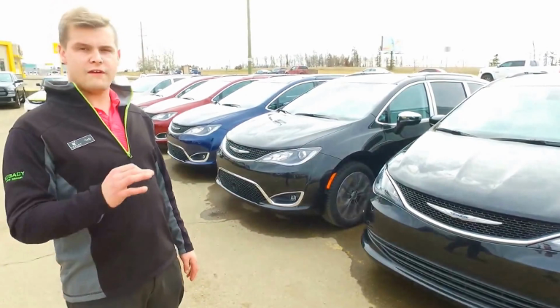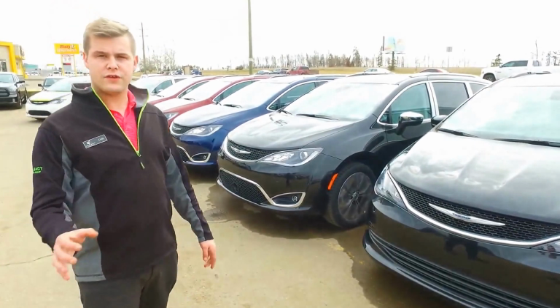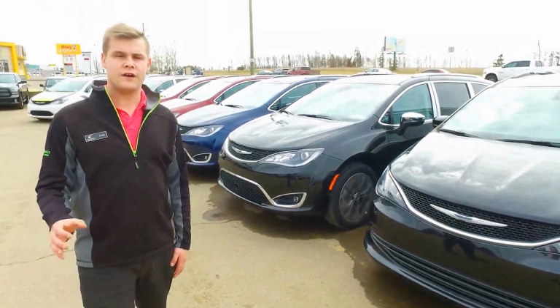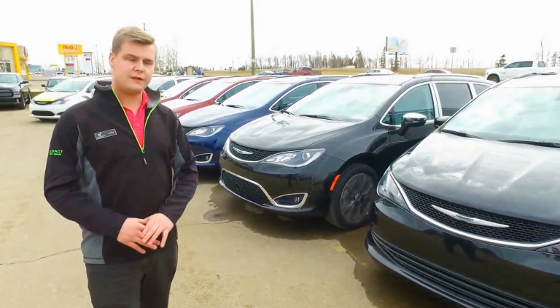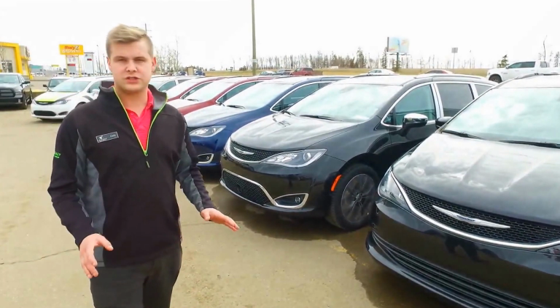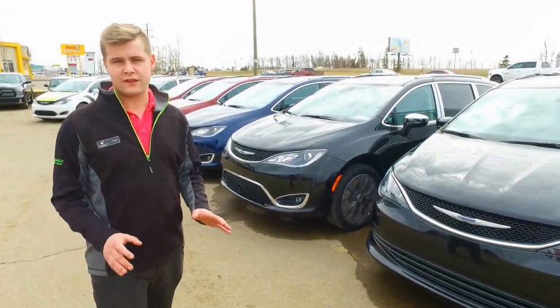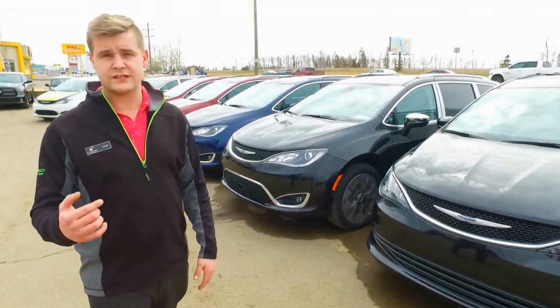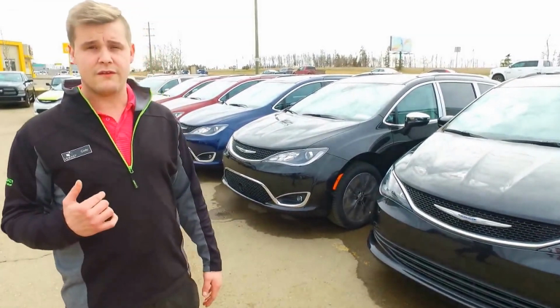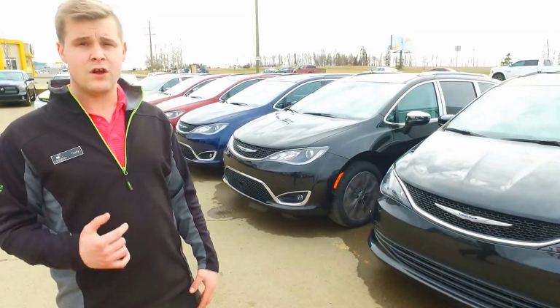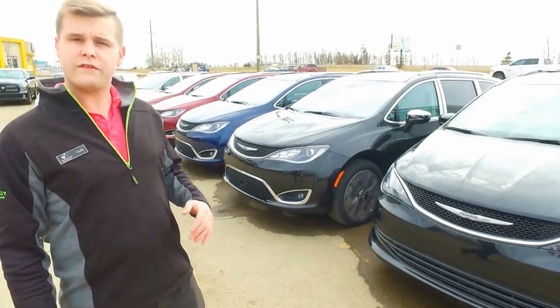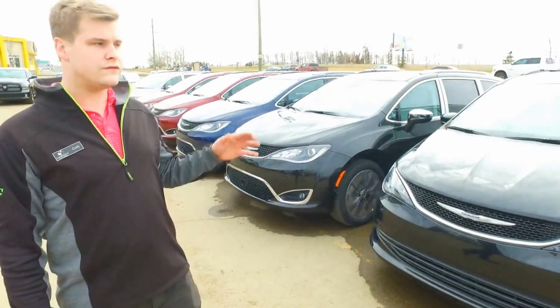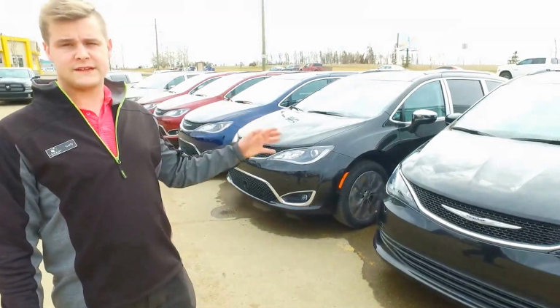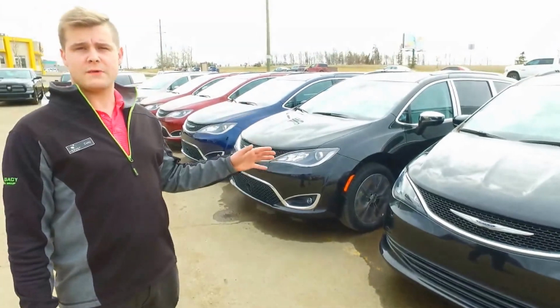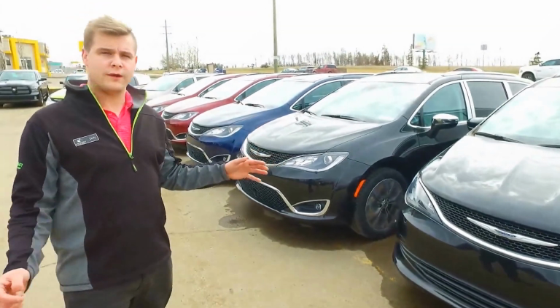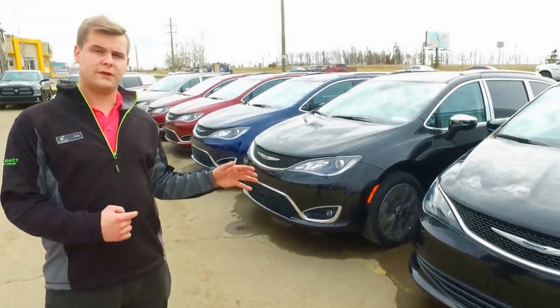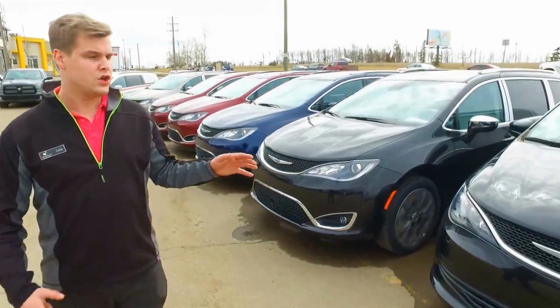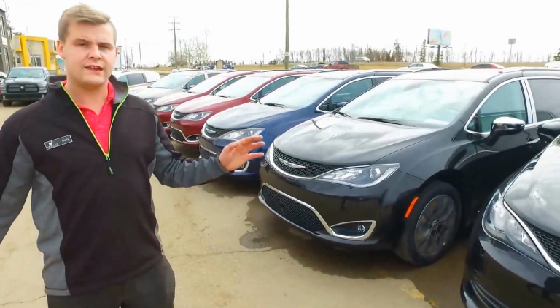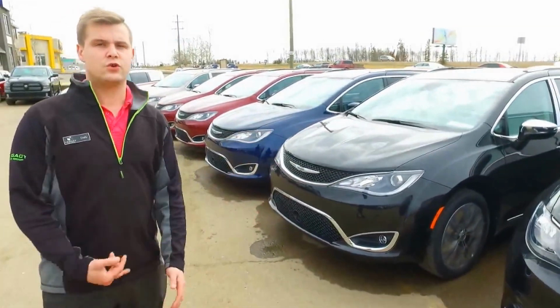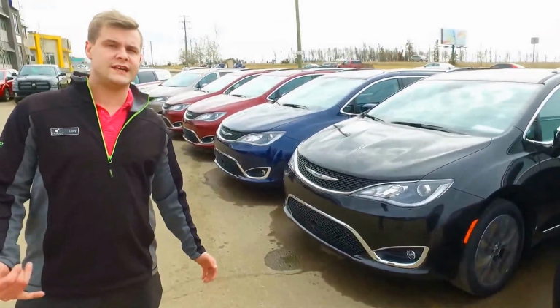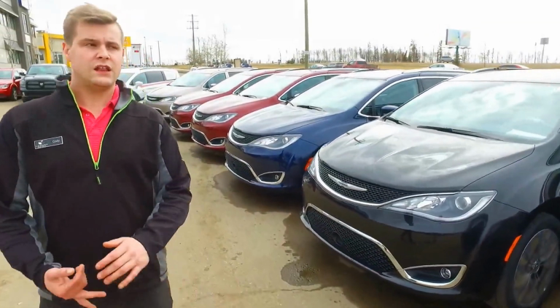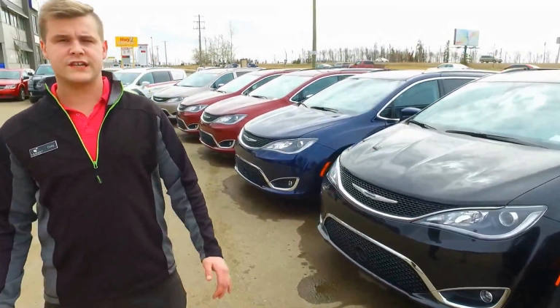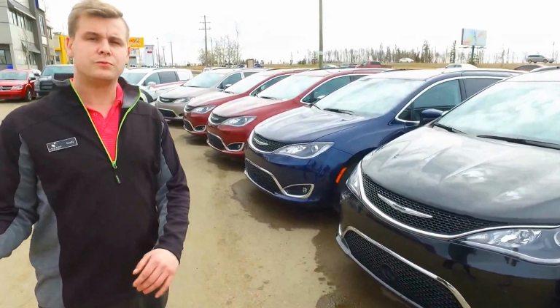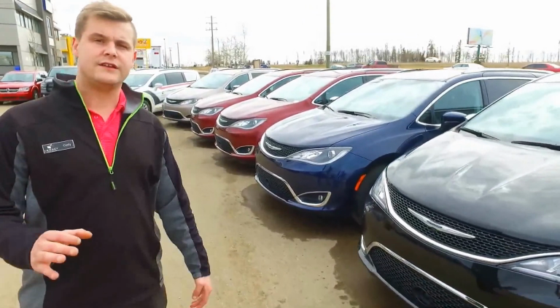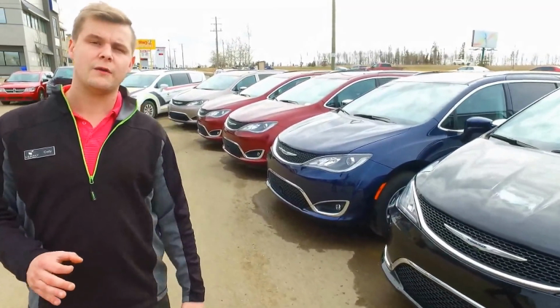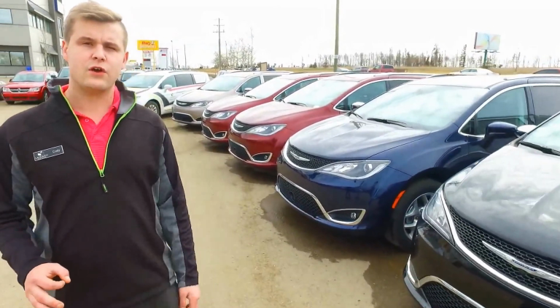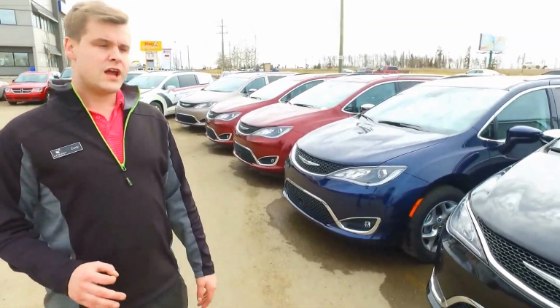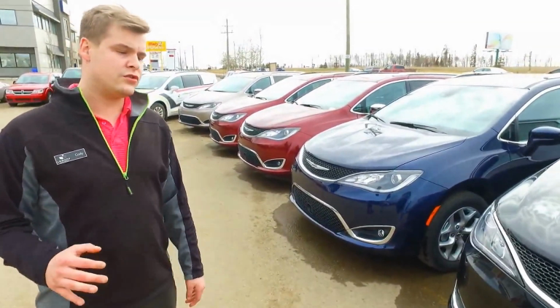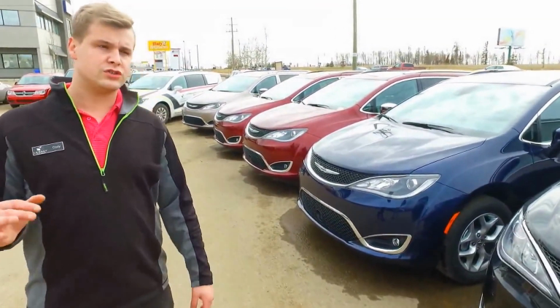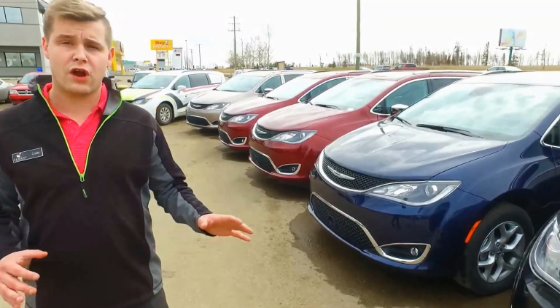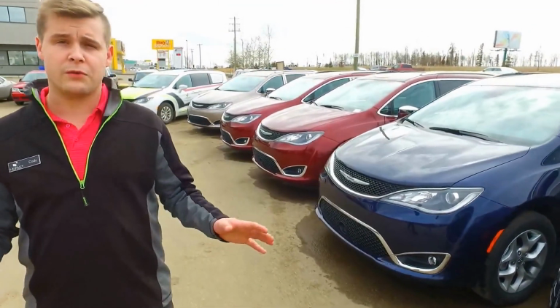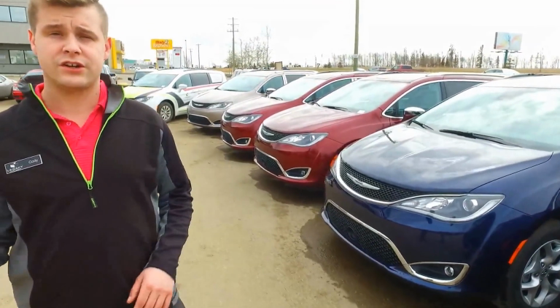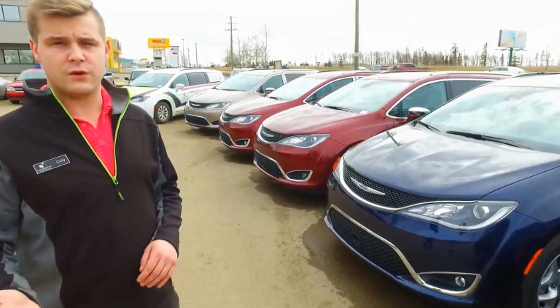They have everything you want — any packages you can get them in, chances are we have it here. We have everything you need from a basic LX model right up to a Limited. You can get heated and cooled seats, leather seats, there's multiple interior options available, and there's also different colors available on the exterior as well.